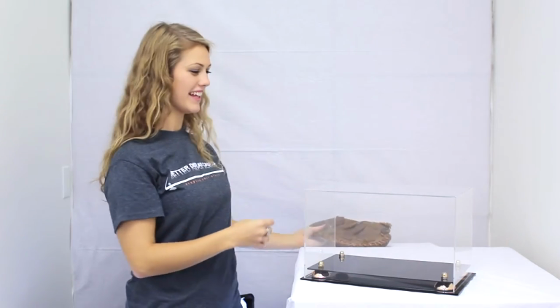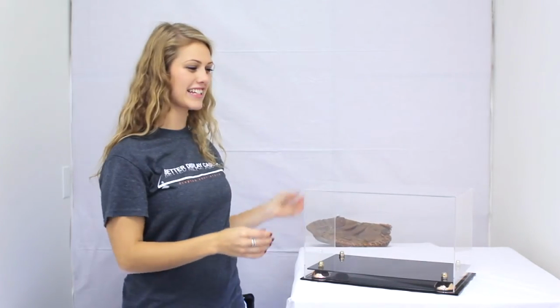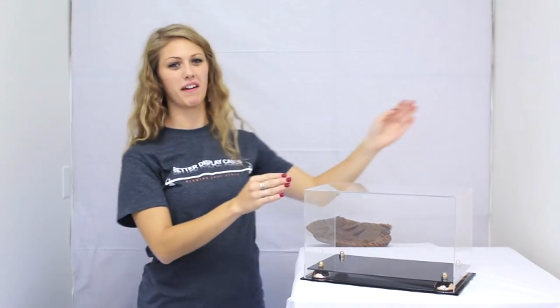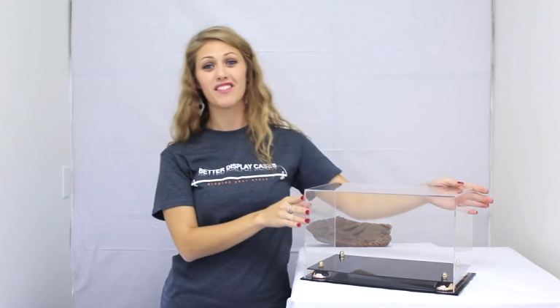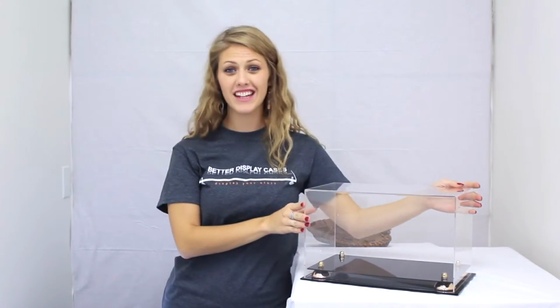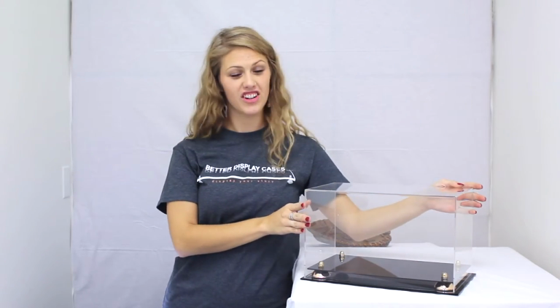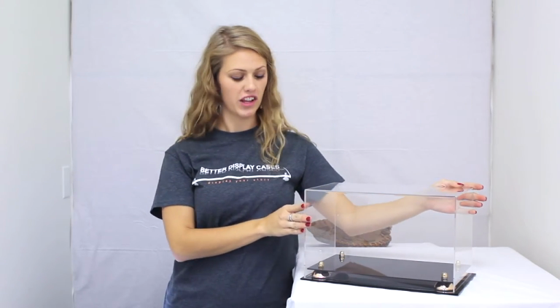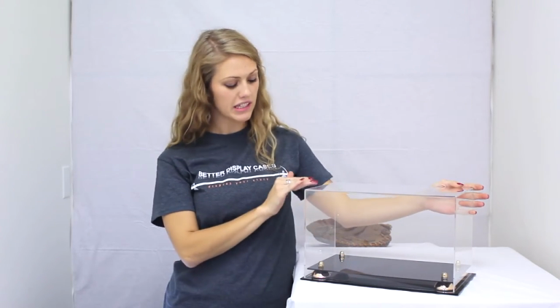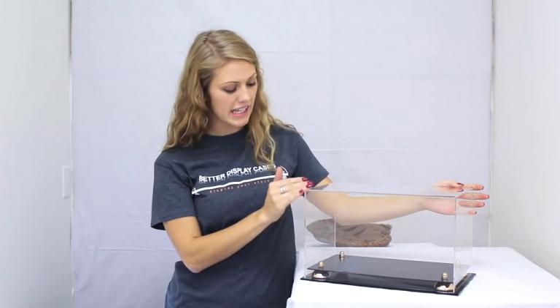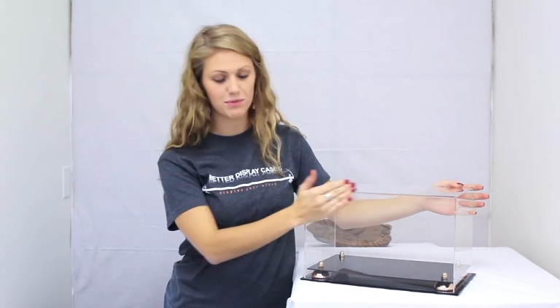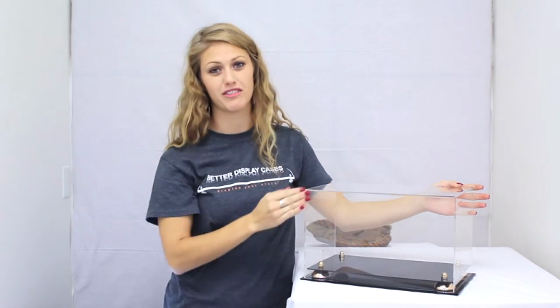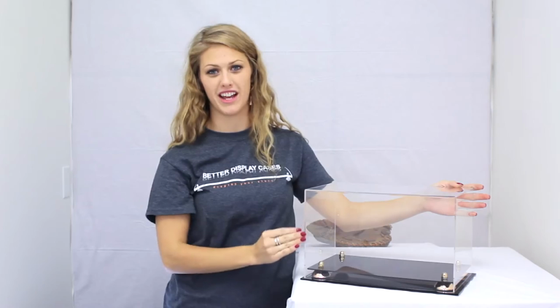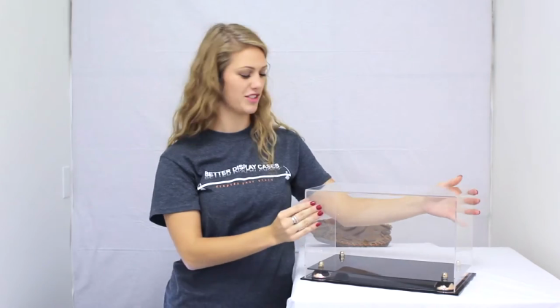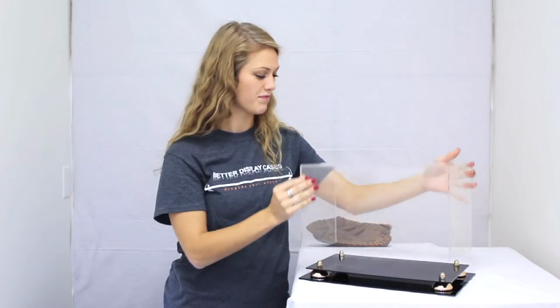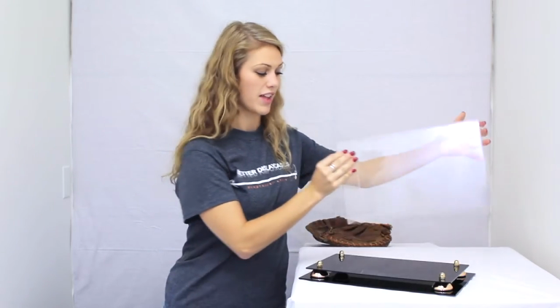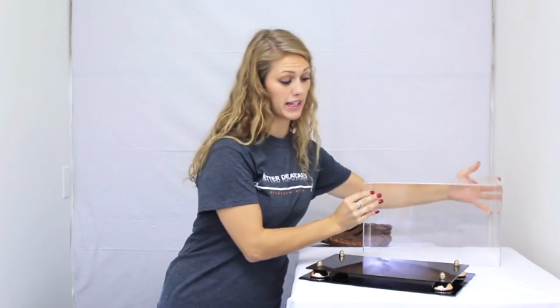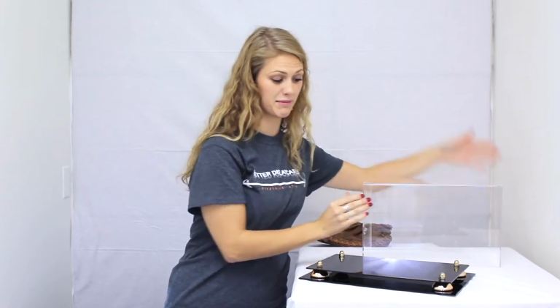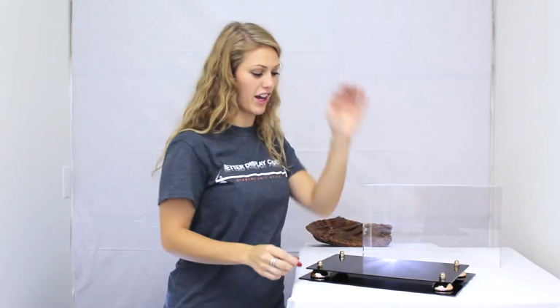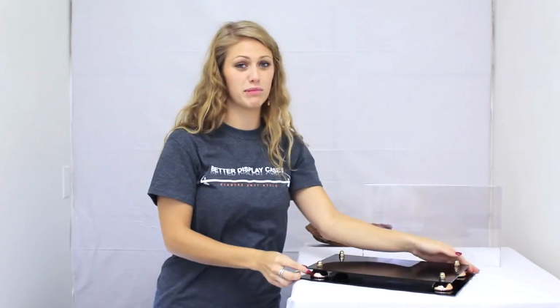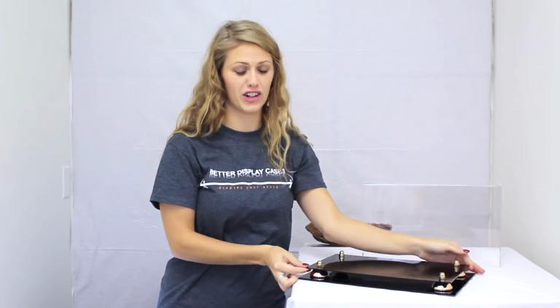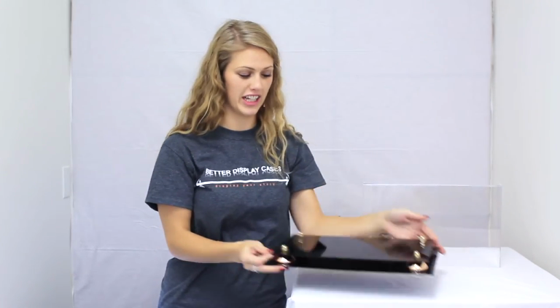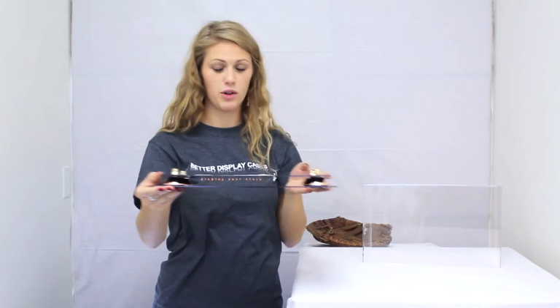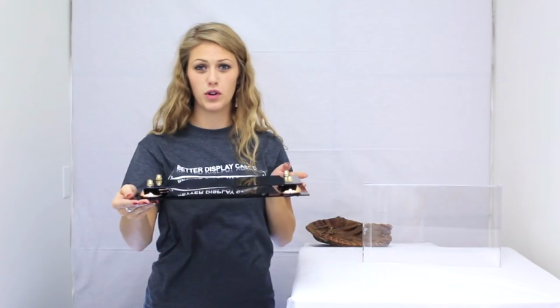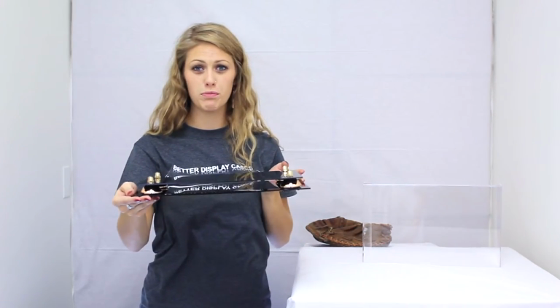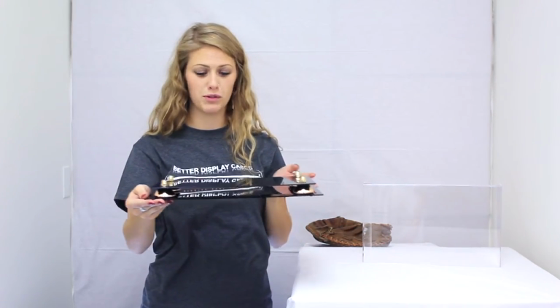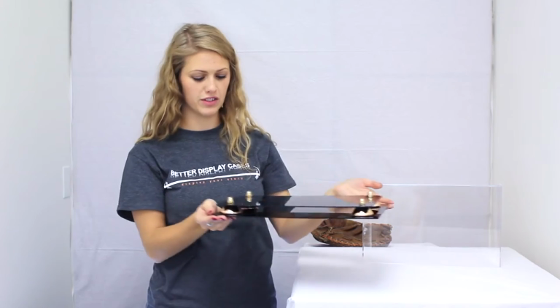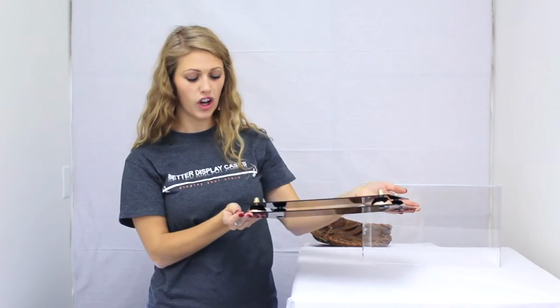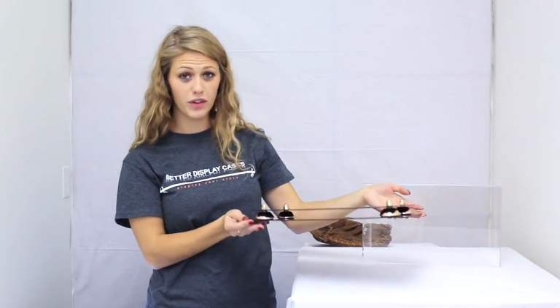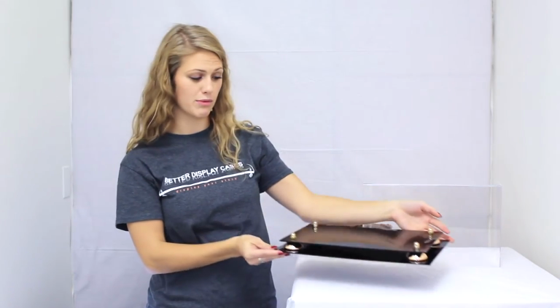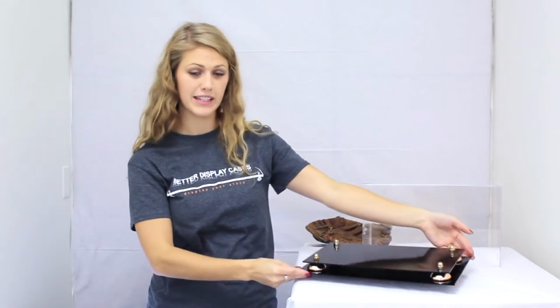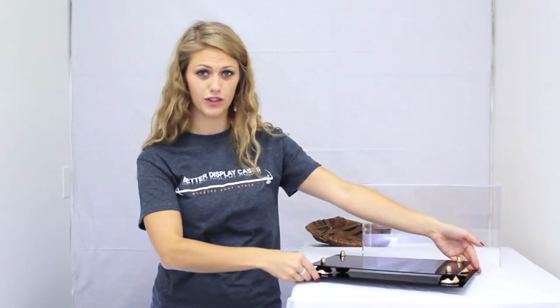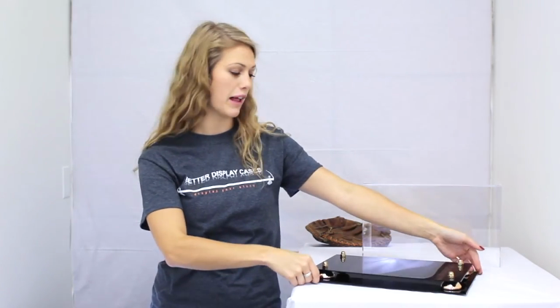The case is made of thick clear acrylic with a seamless rounded front edge. The base is made of black acrylic with gold metal risers, also available in silver and black.